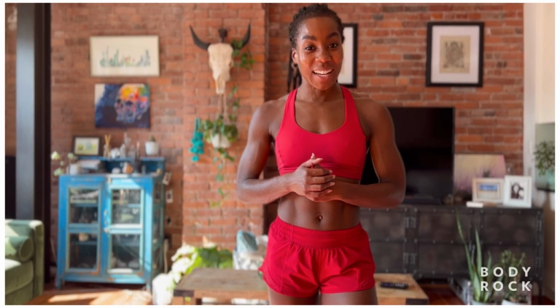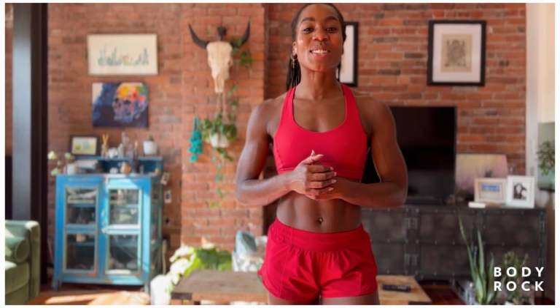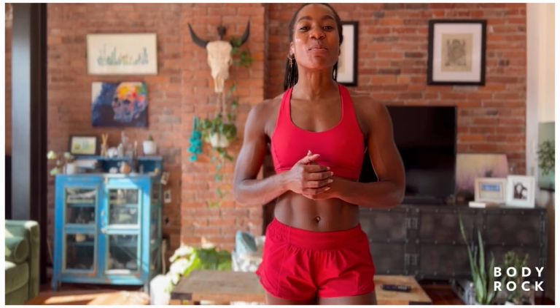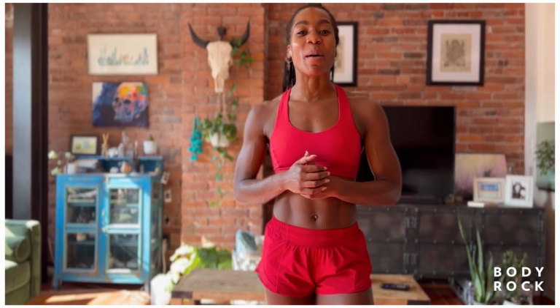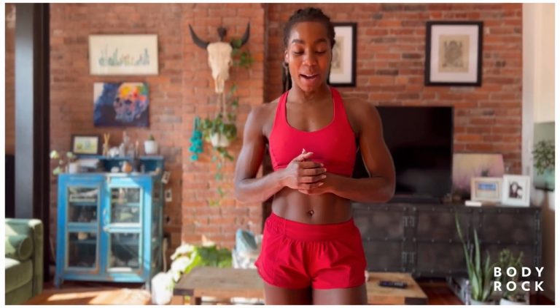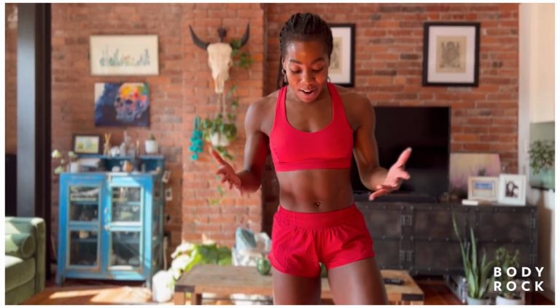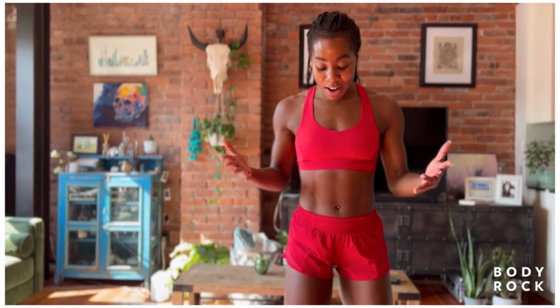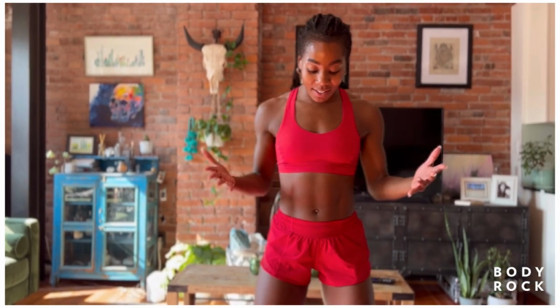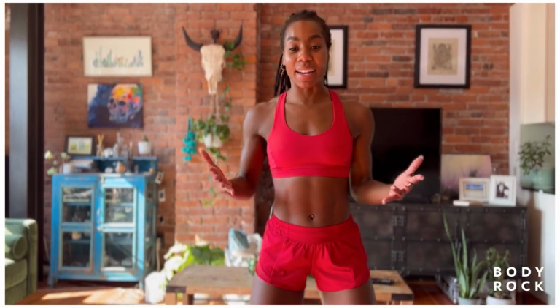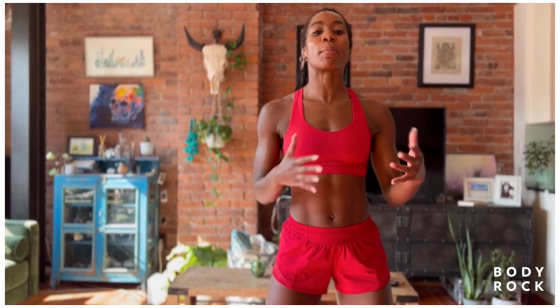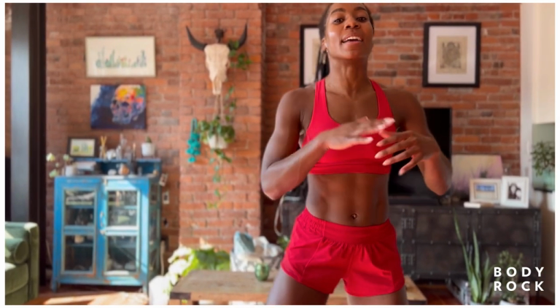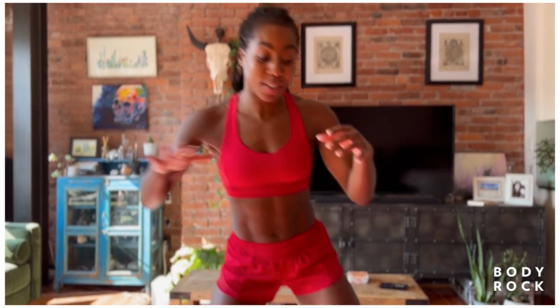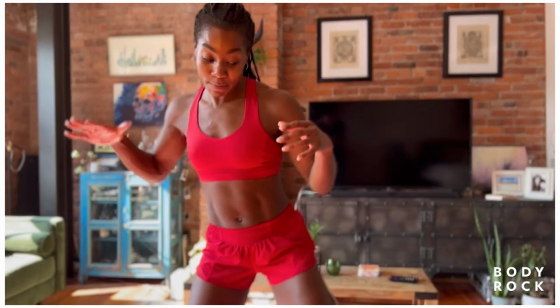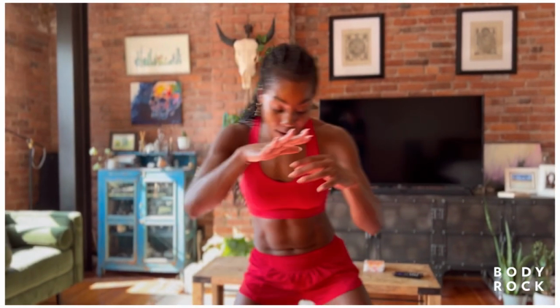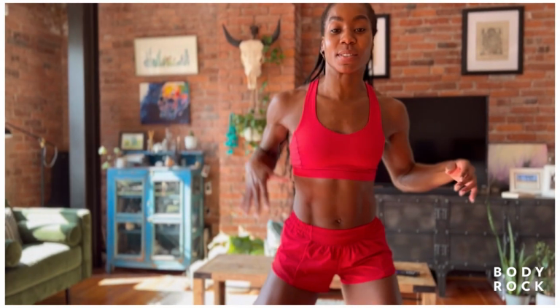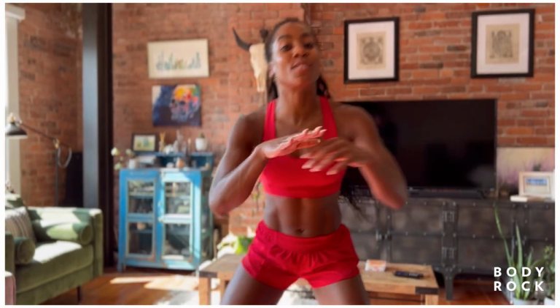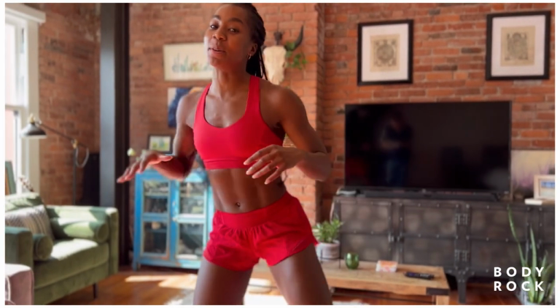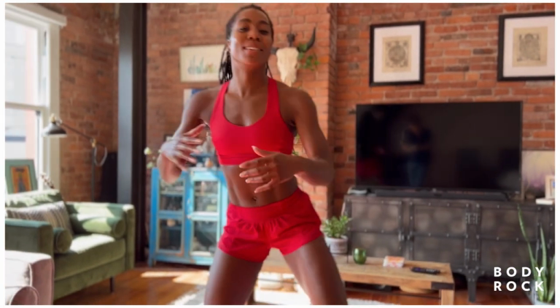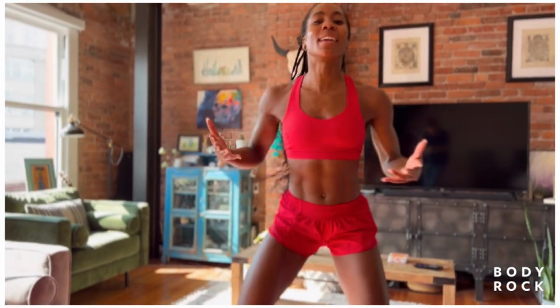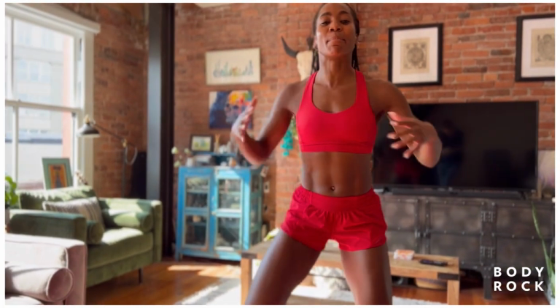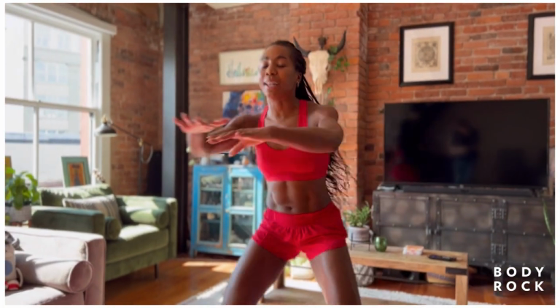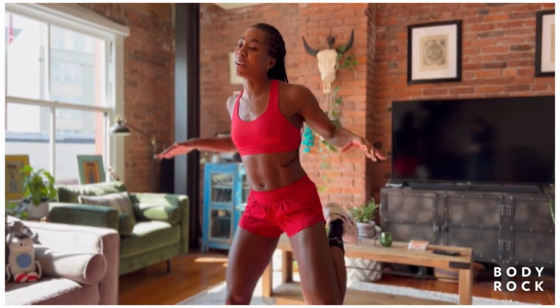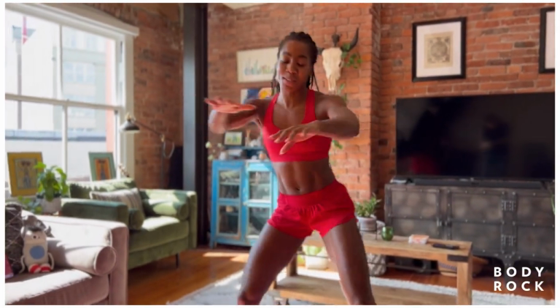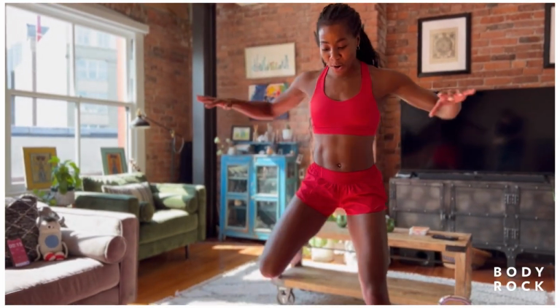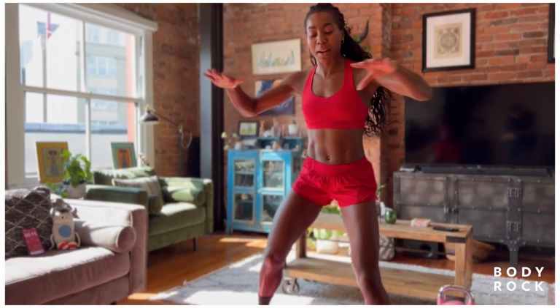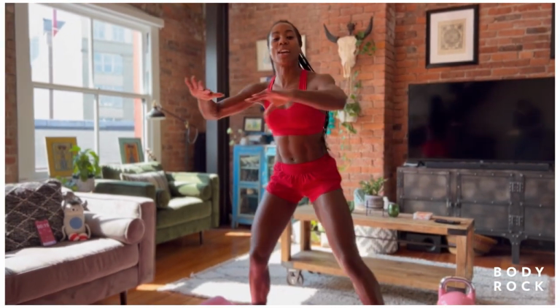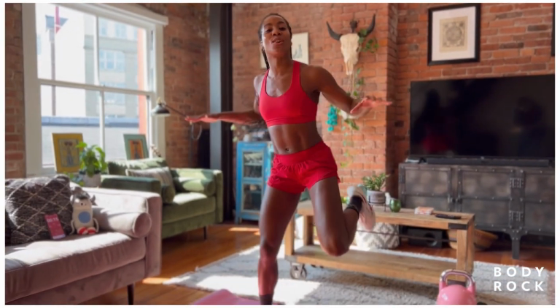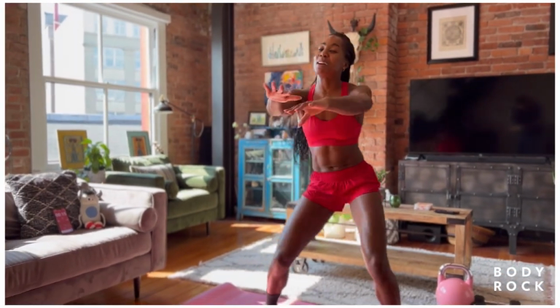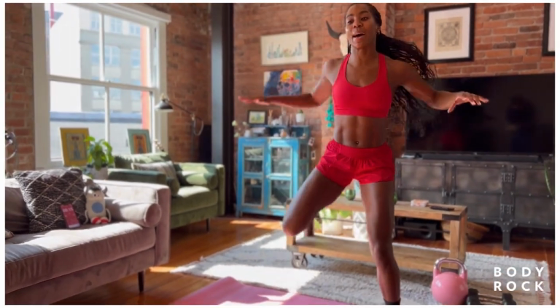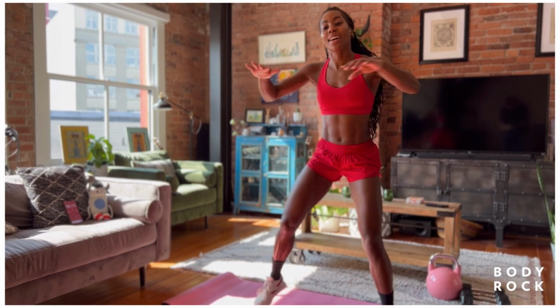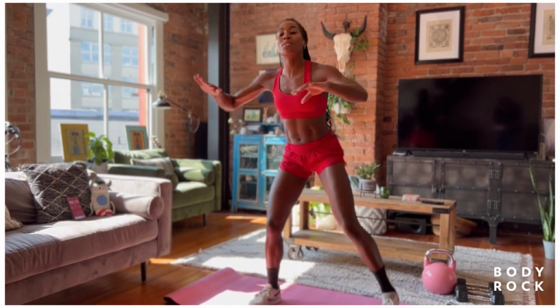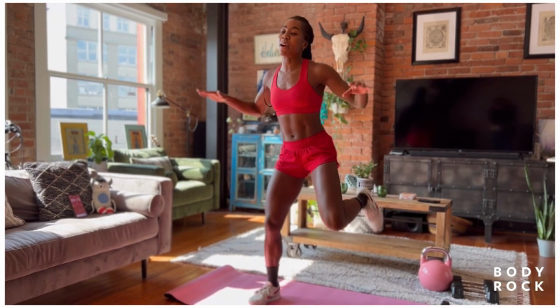Let's start to warm up the body. Stand hip width apart and just start to drive those heels to the booty. Just waking up the body, we can also start to open up the chest, drive the elbows back. Use that breath.